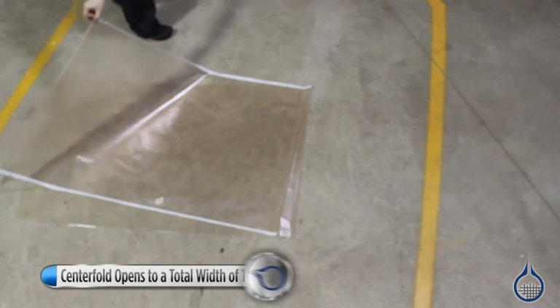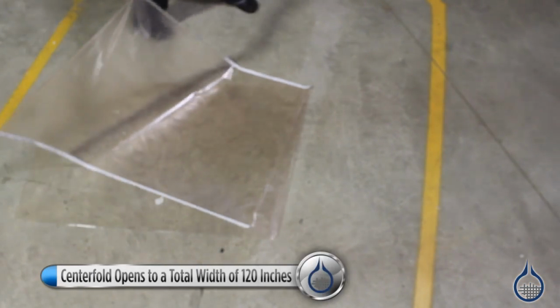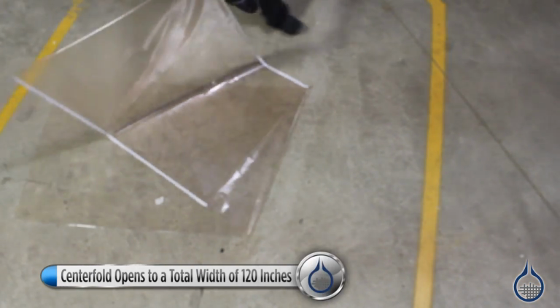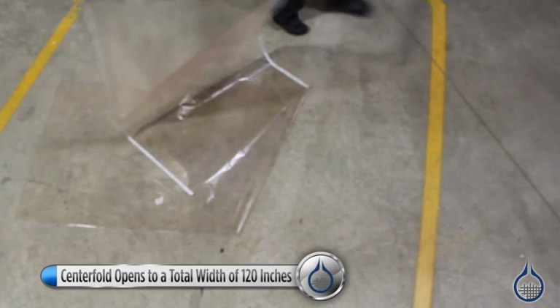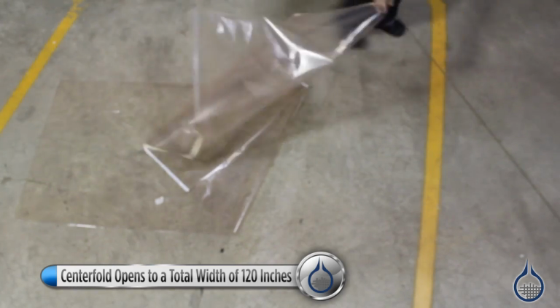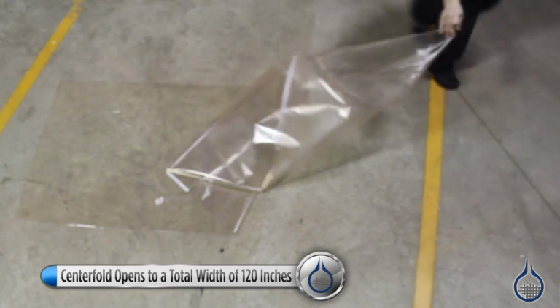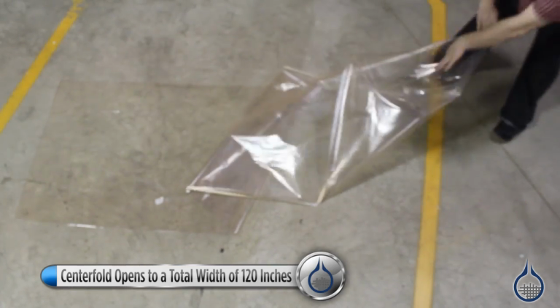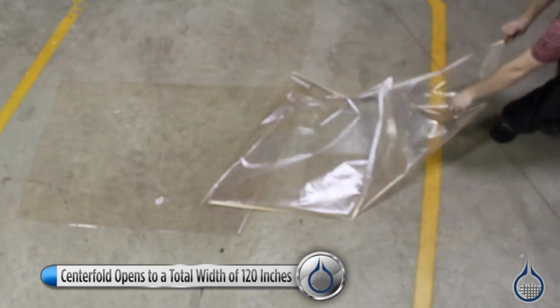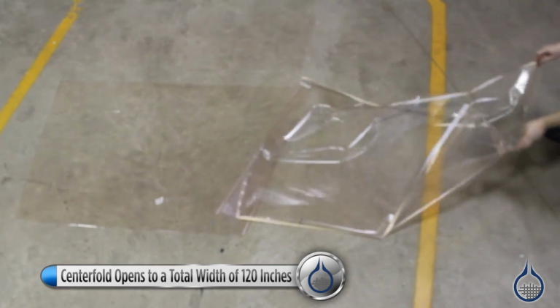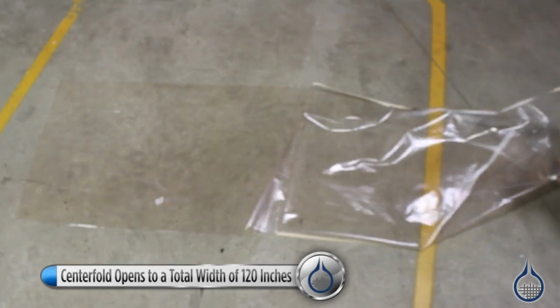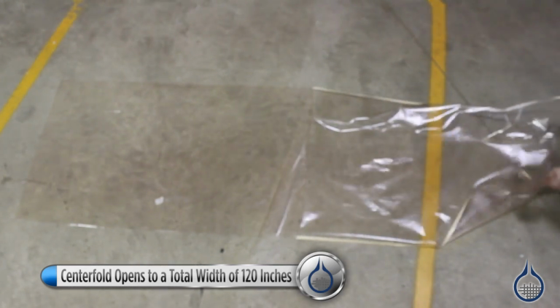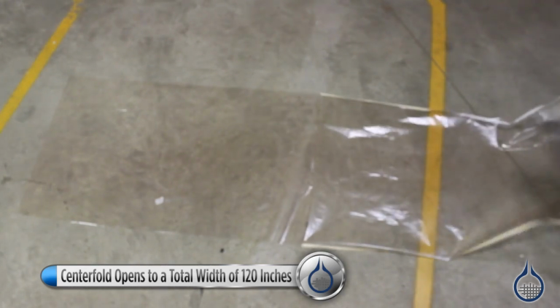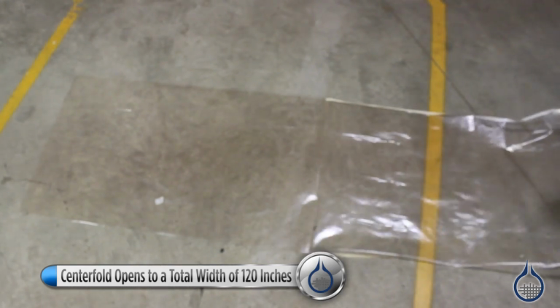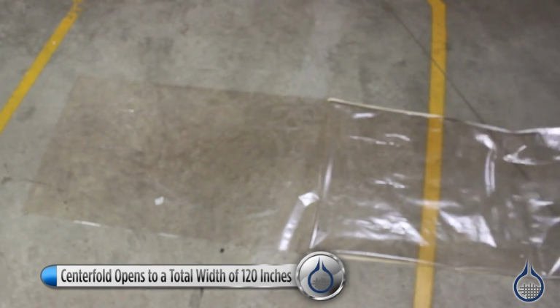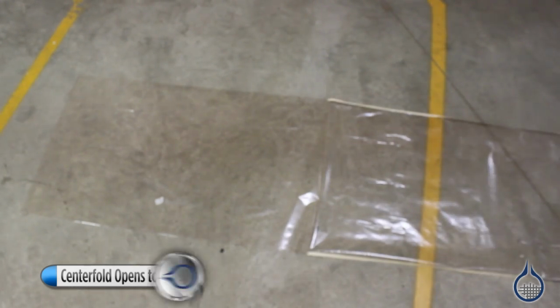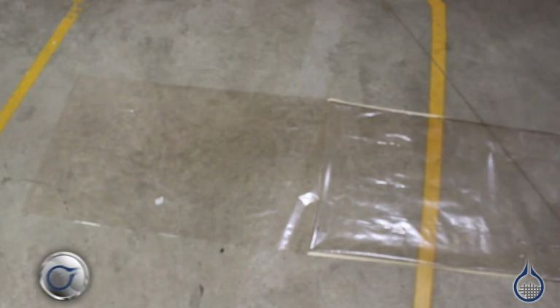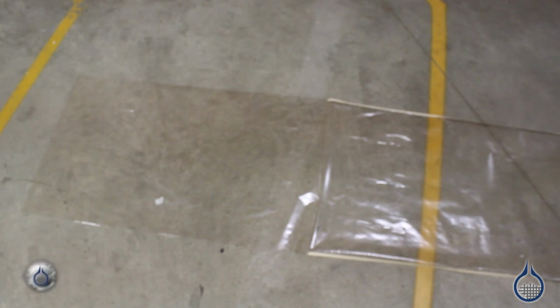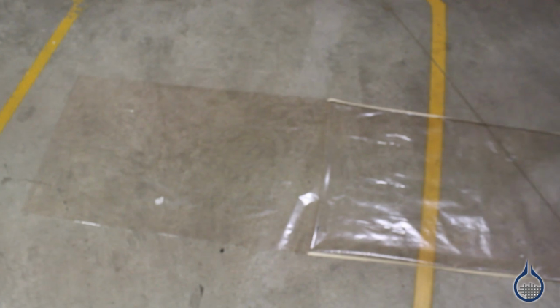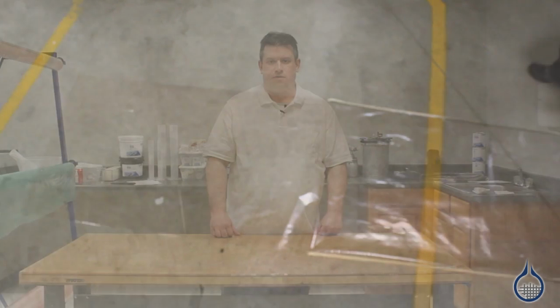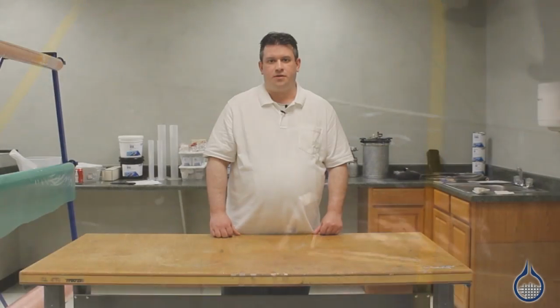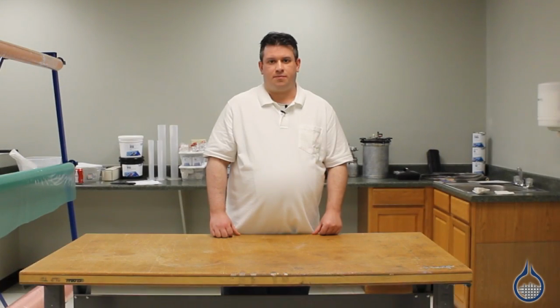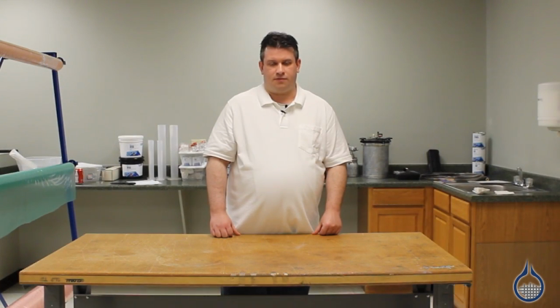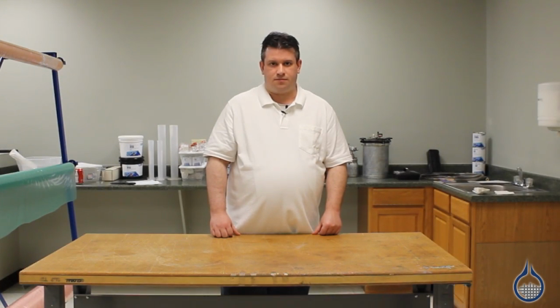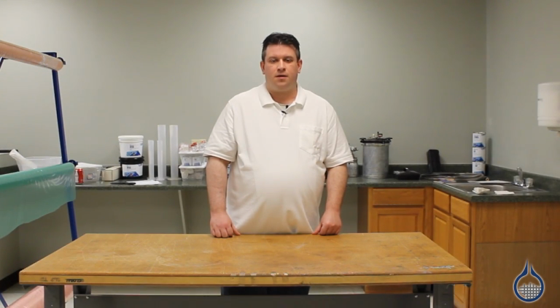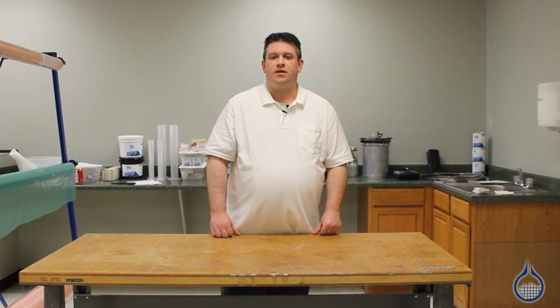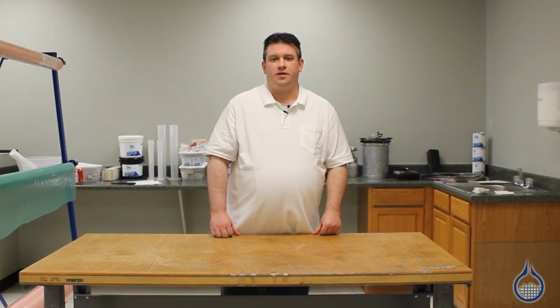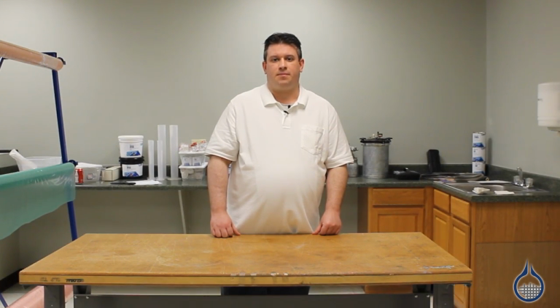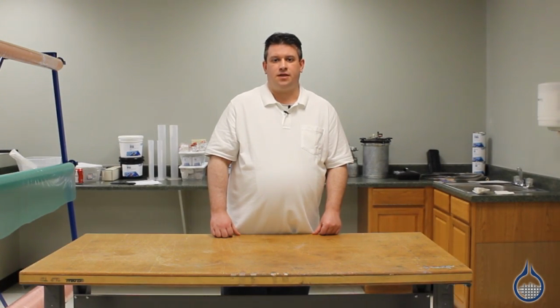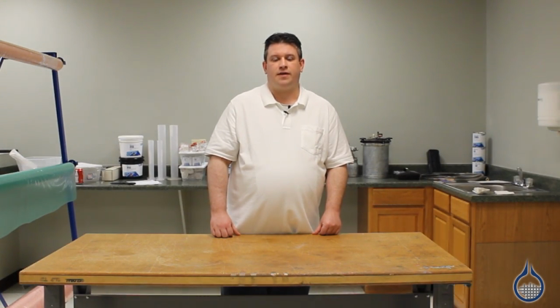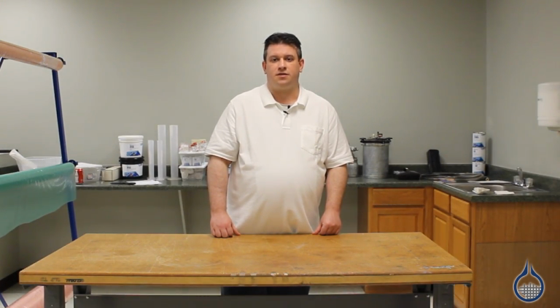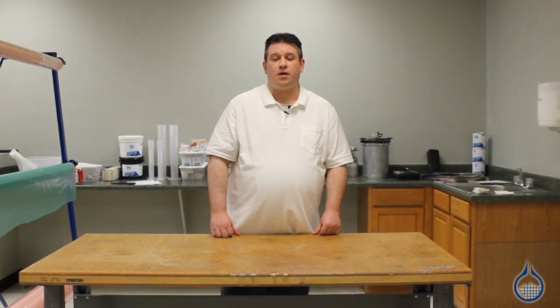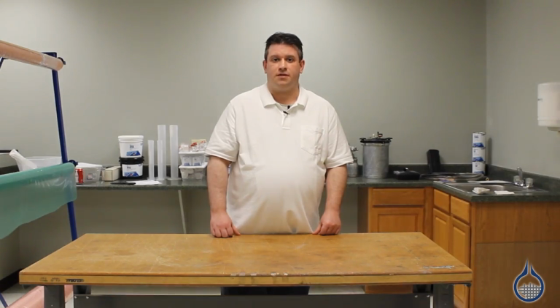Compared to Stretchlon 200, the 800 is a slightly thicker material and has slightly less elongation properties. But unlike the 200, which can only be used with epoxy resin, the 800 can be used with epoxy, vinyl ester, and polyester resin.